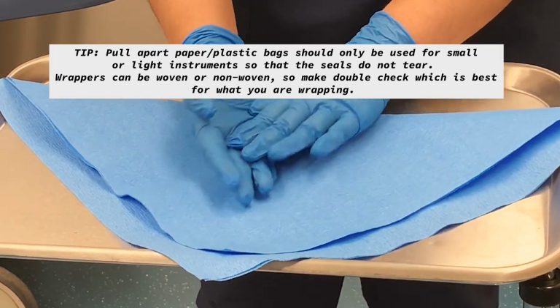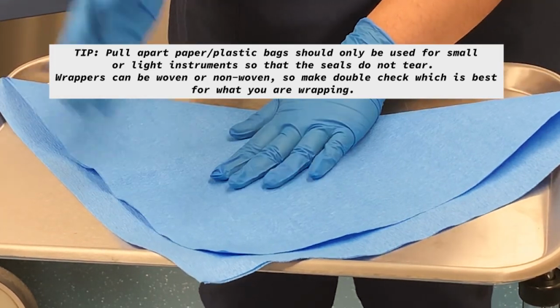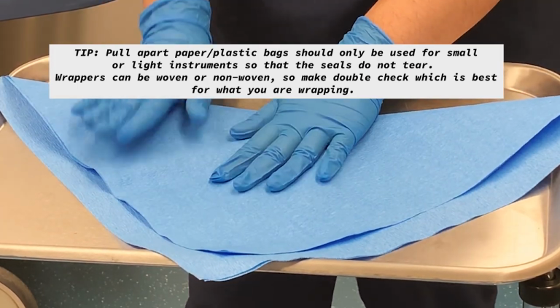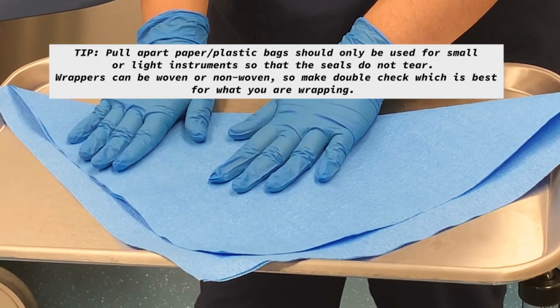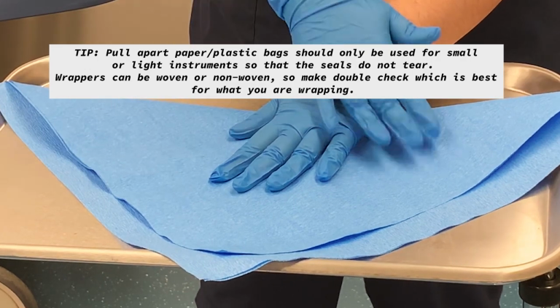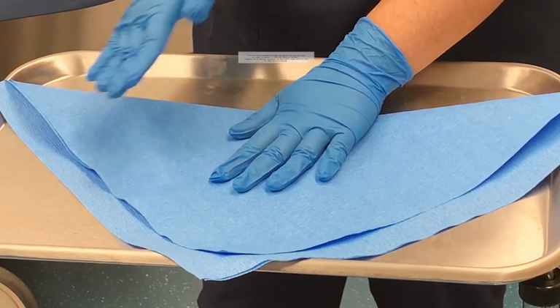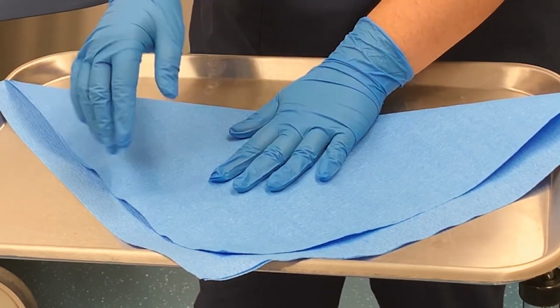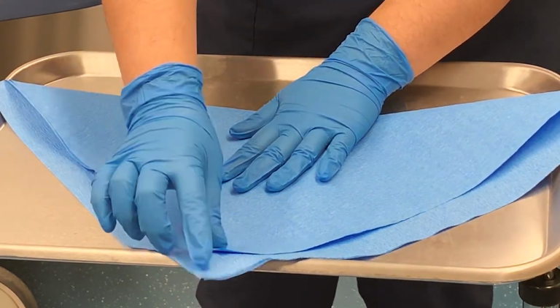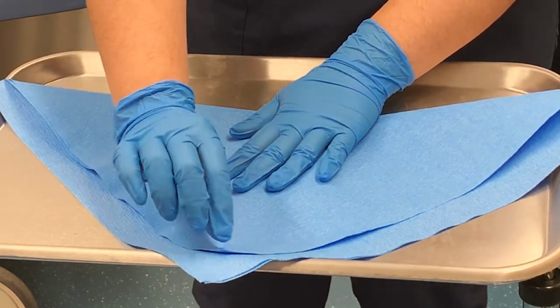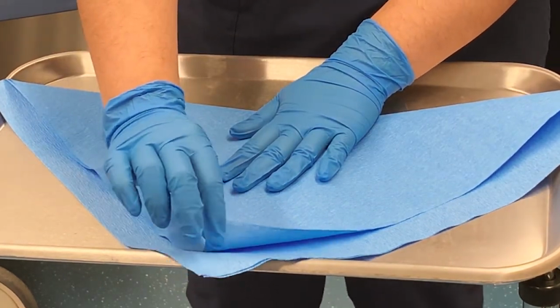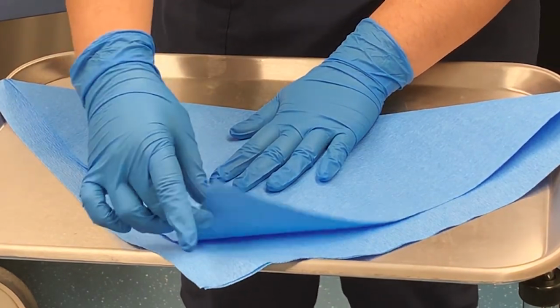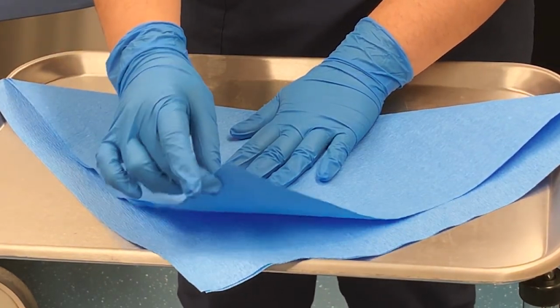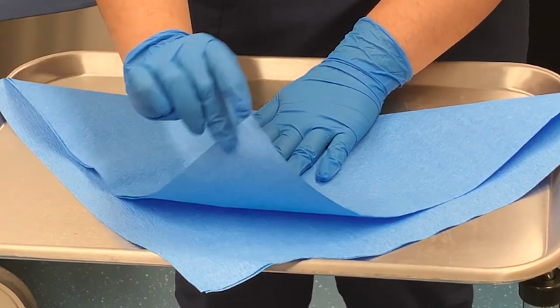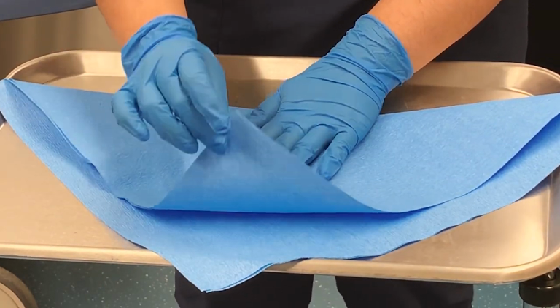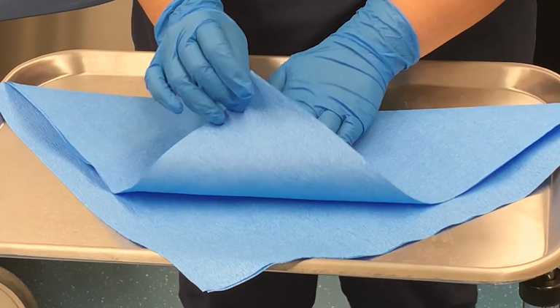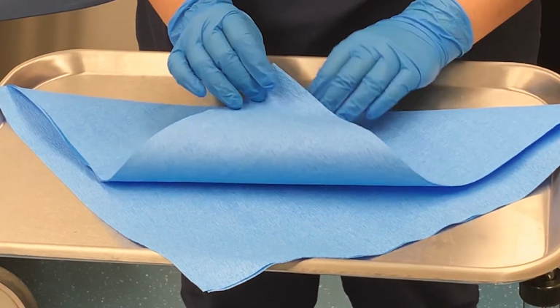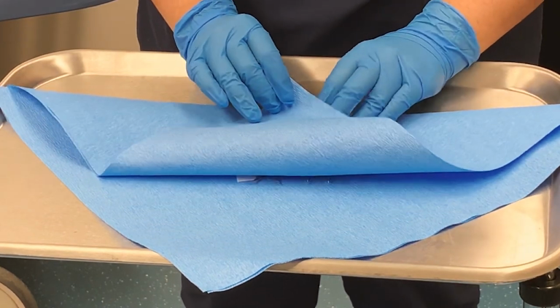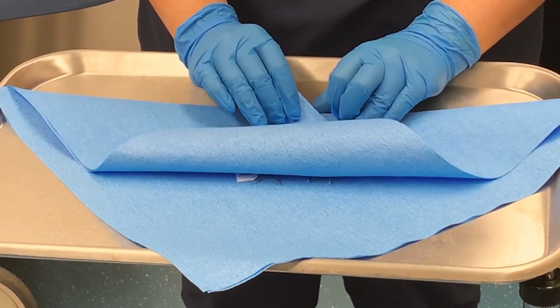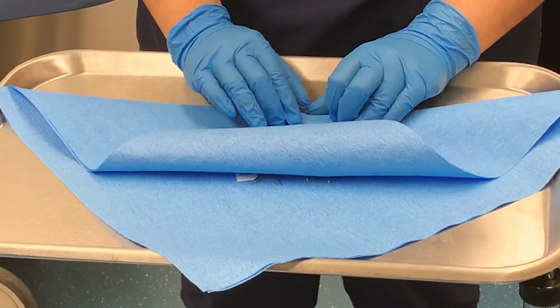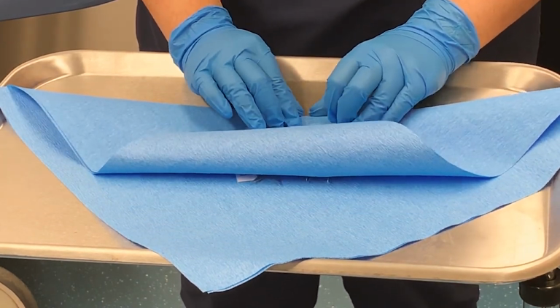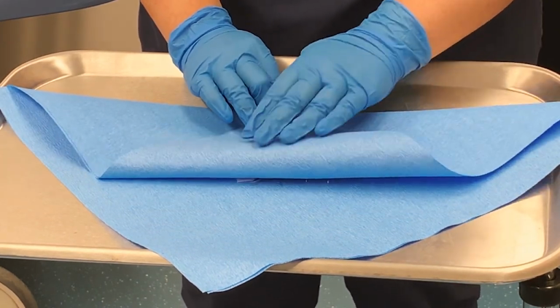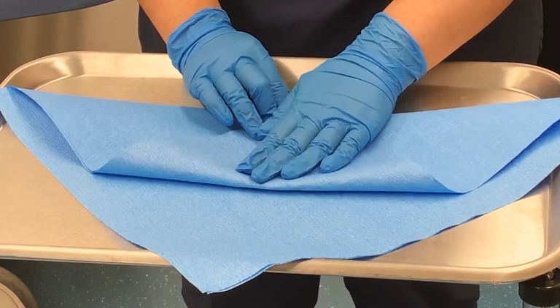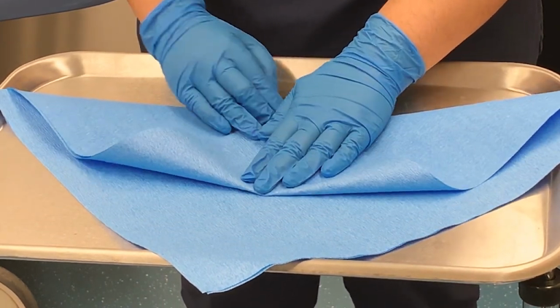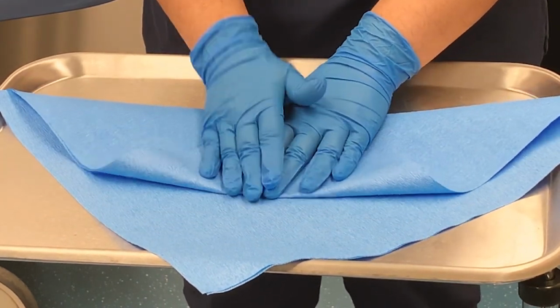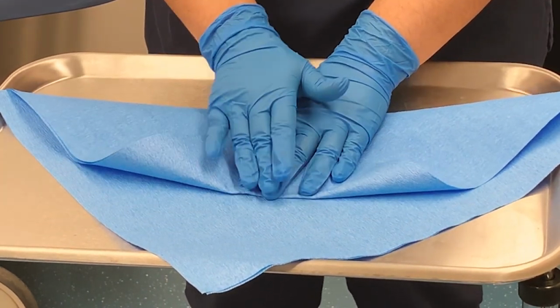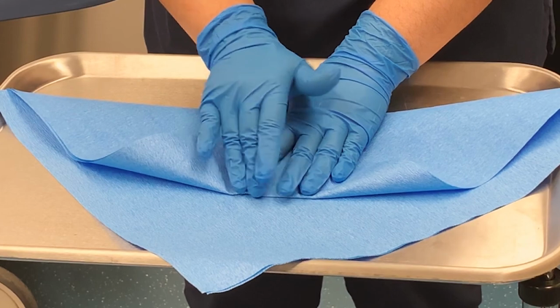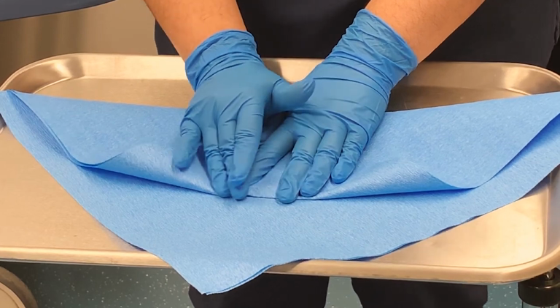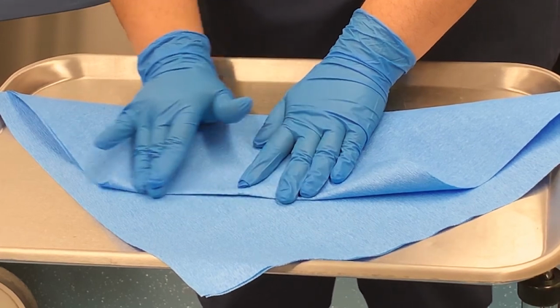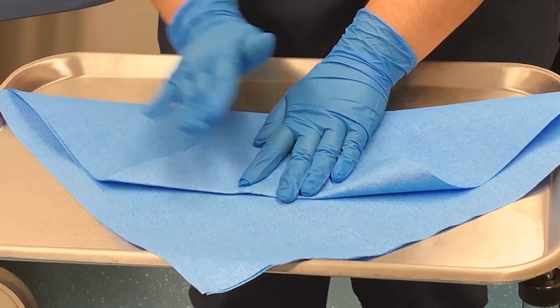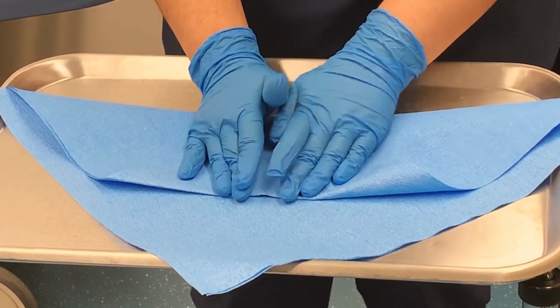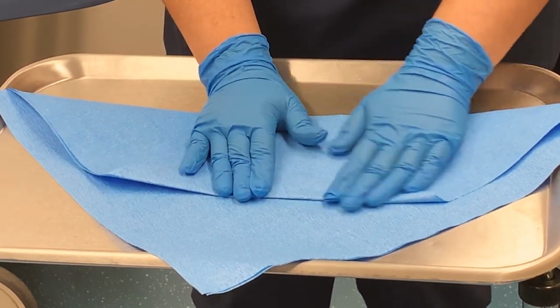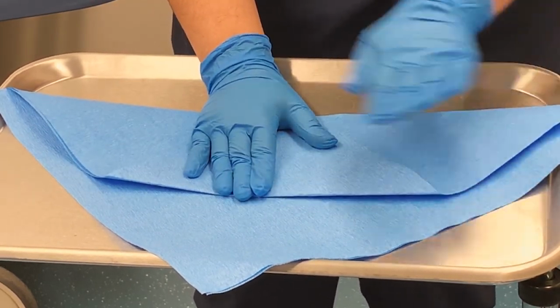Next, you're going to grab the paper and bring it down, making sure the top of your instruments are still covered.